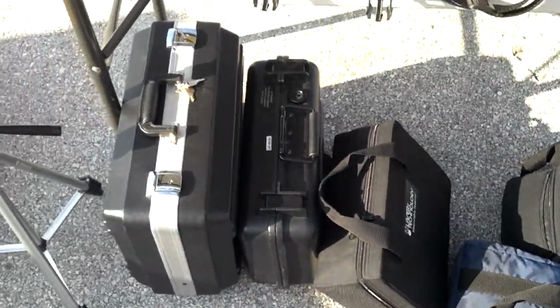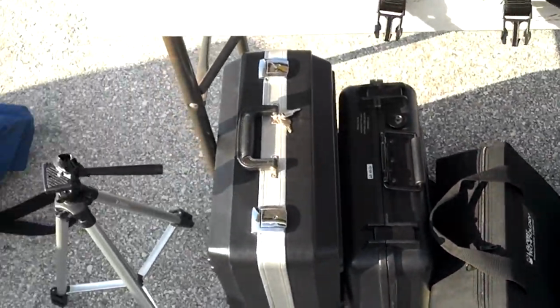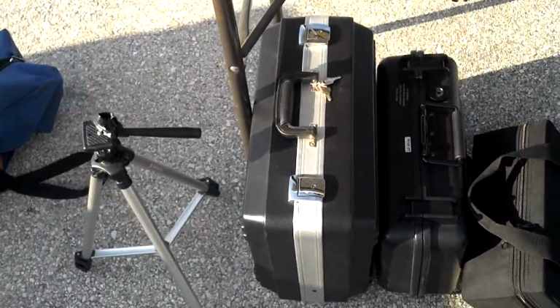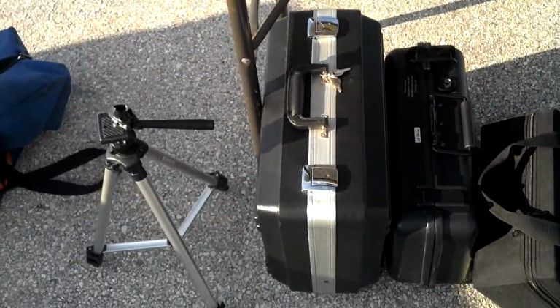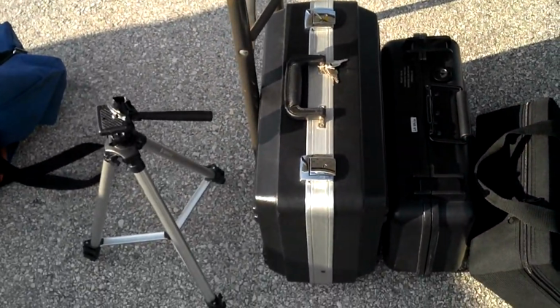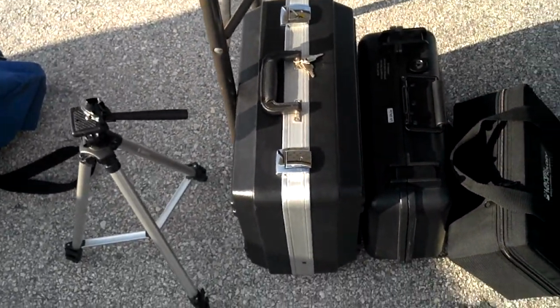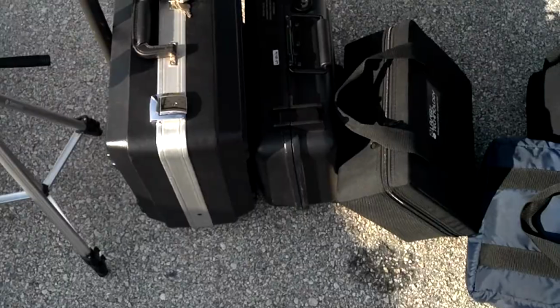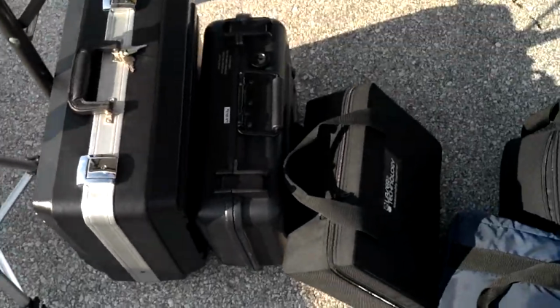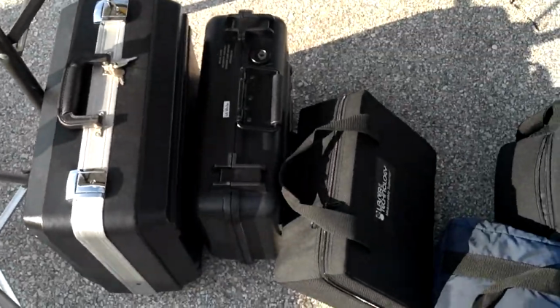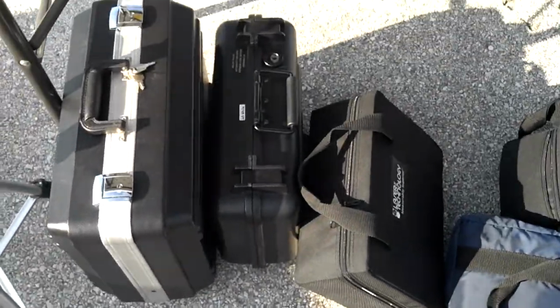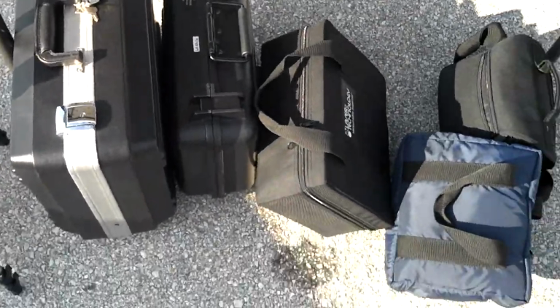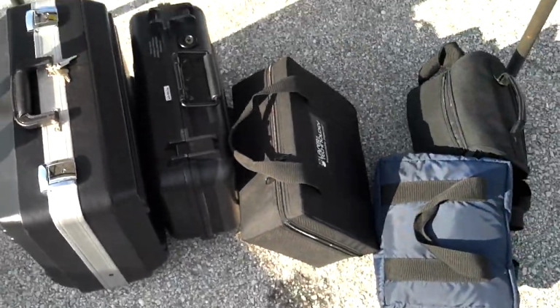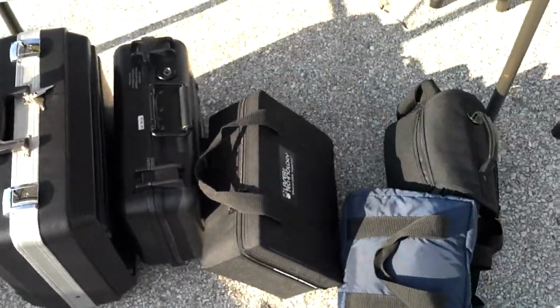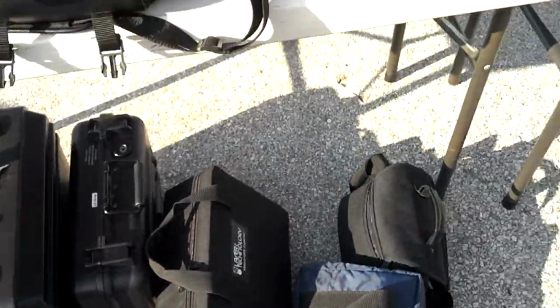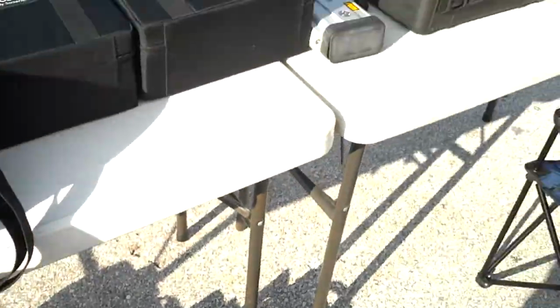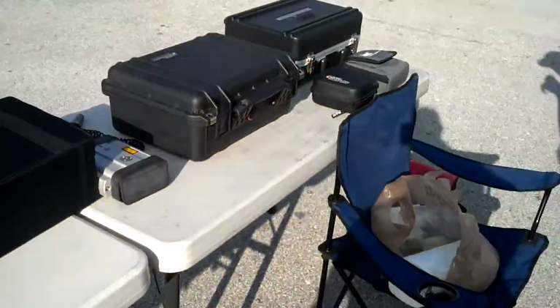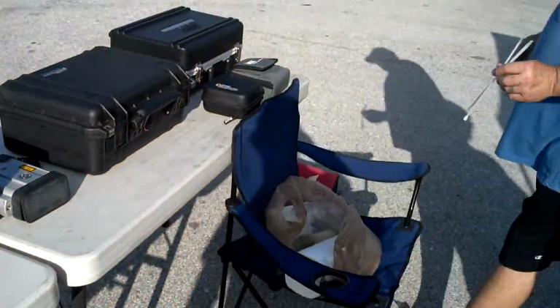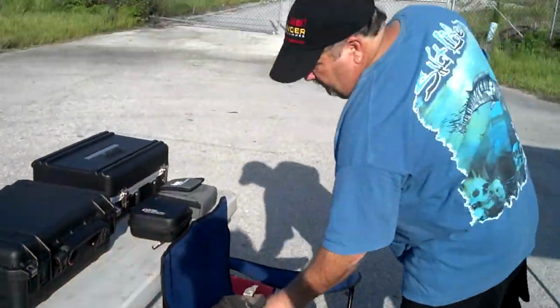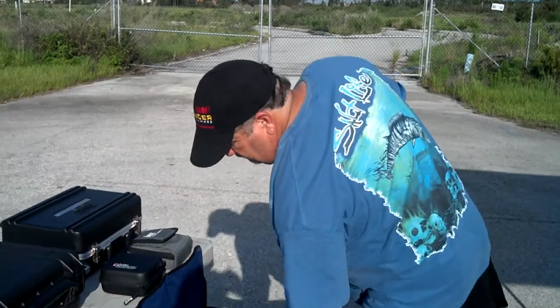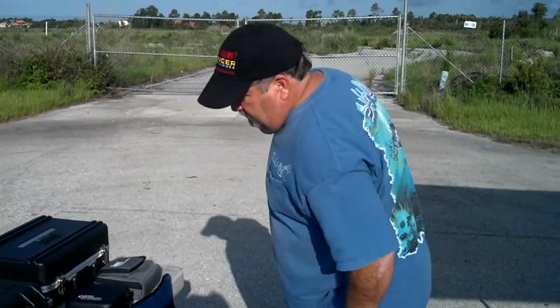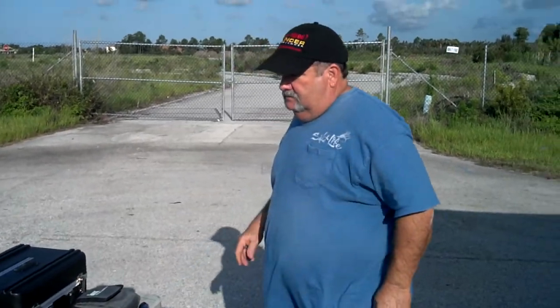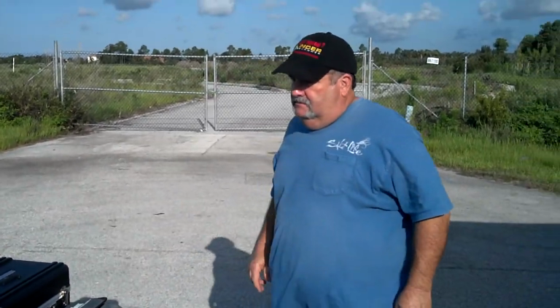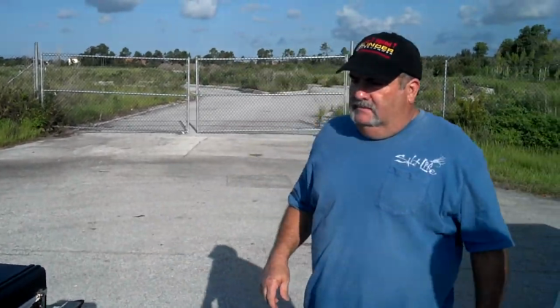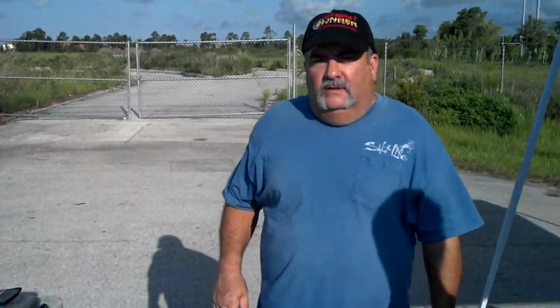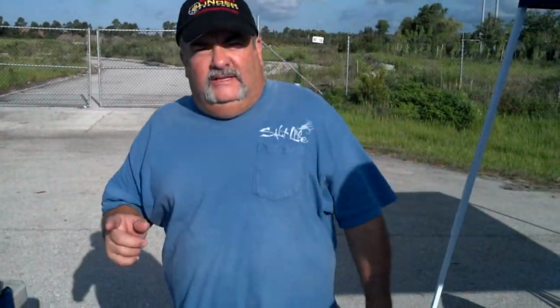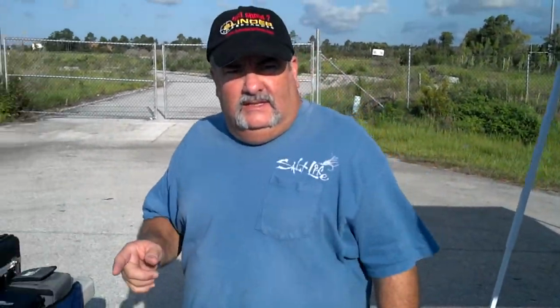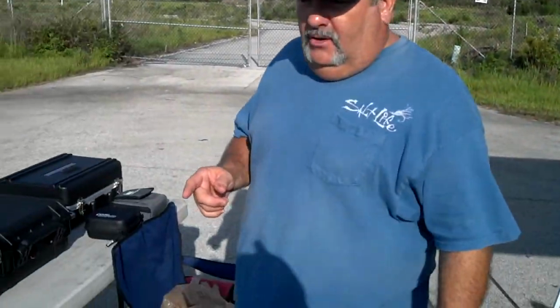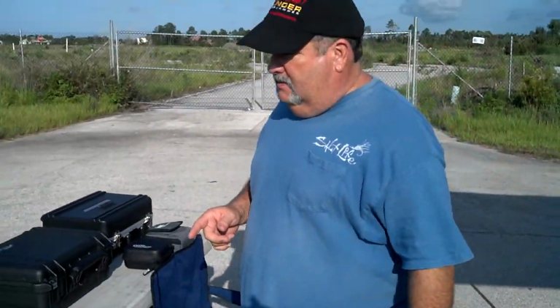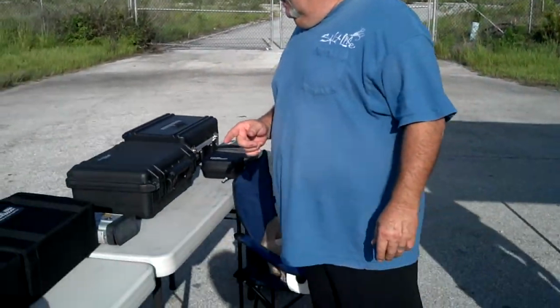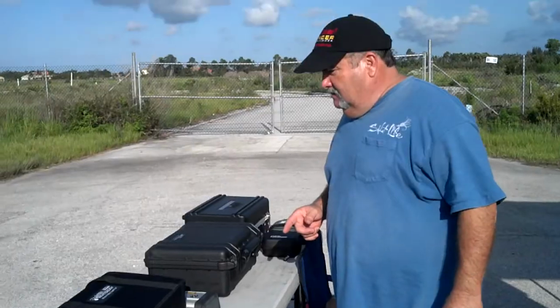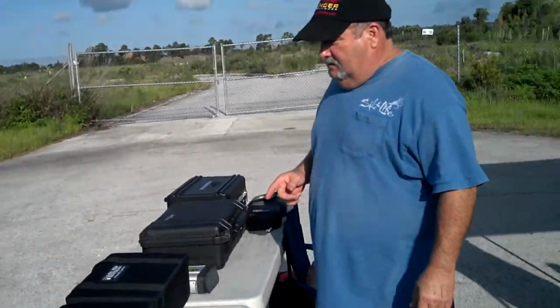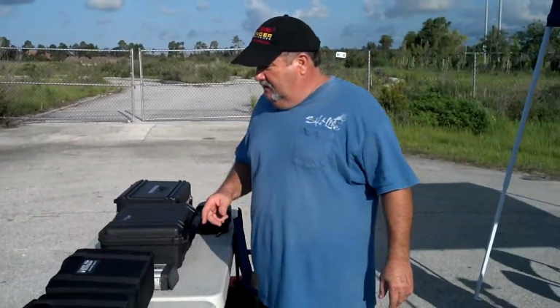Leon says he refuses to test the Pro3. Inside here is the Pro4. So we got about 8 hours of shooting and testing to do today. We're only testing difficult guns today.